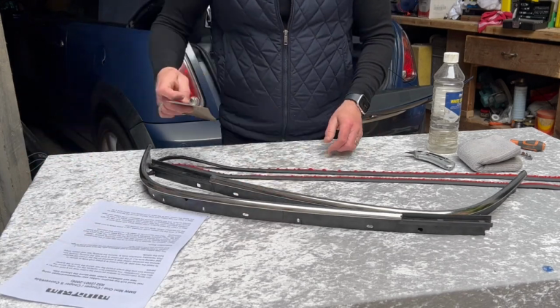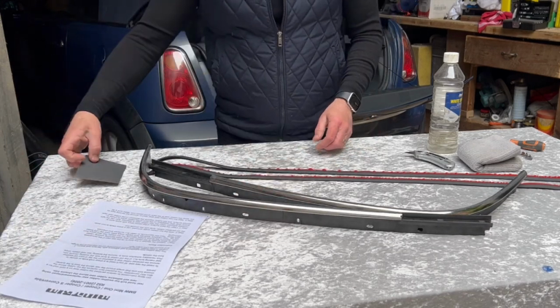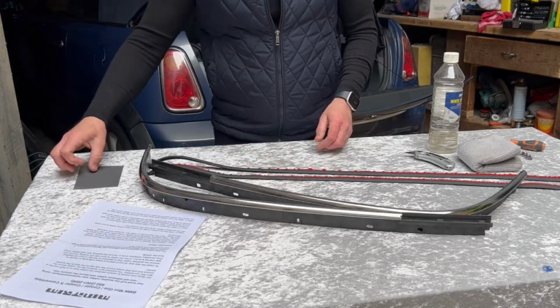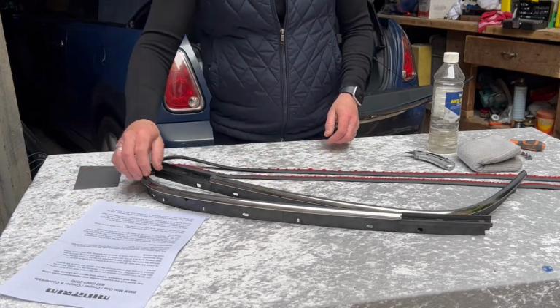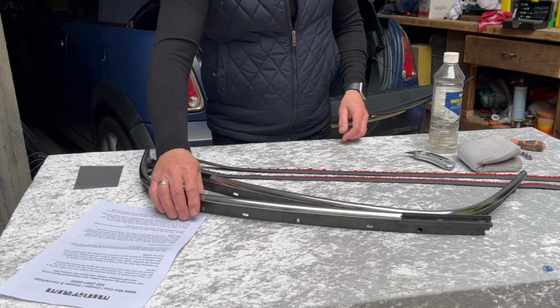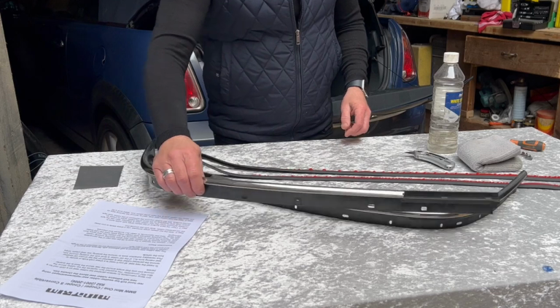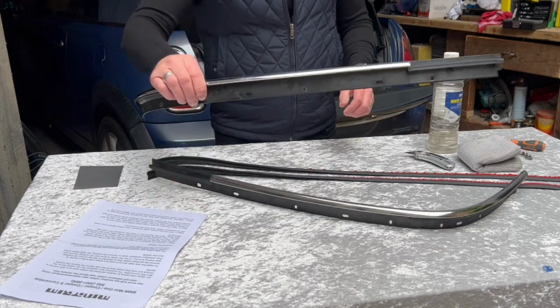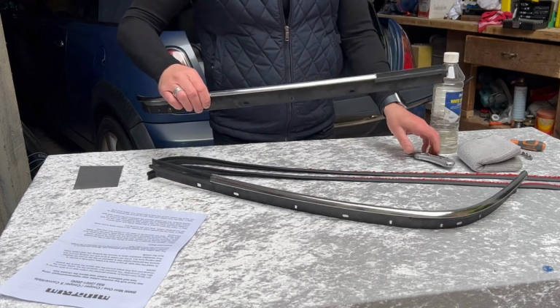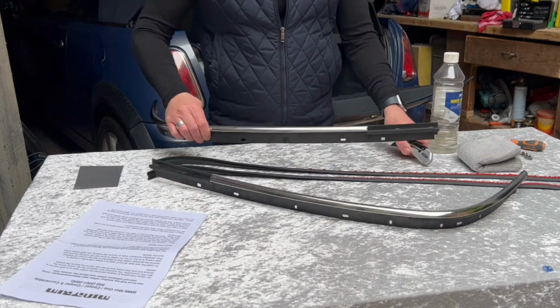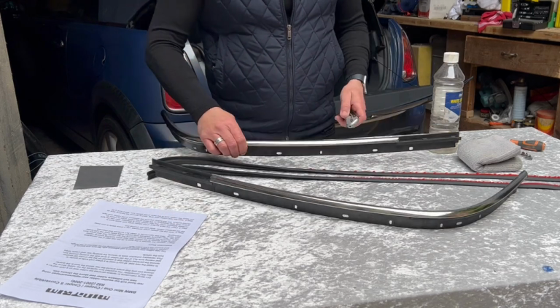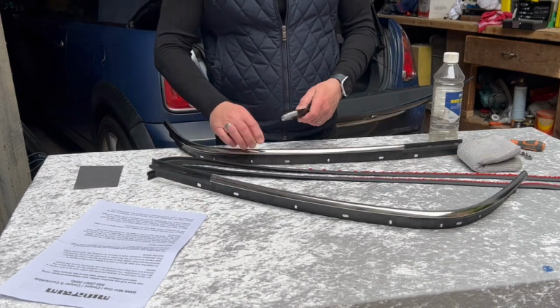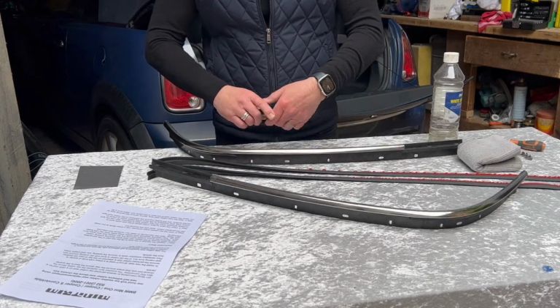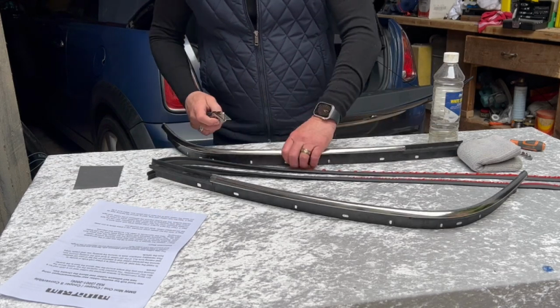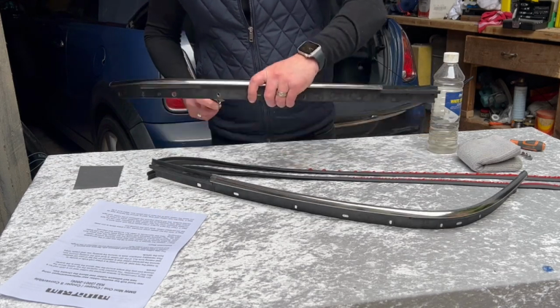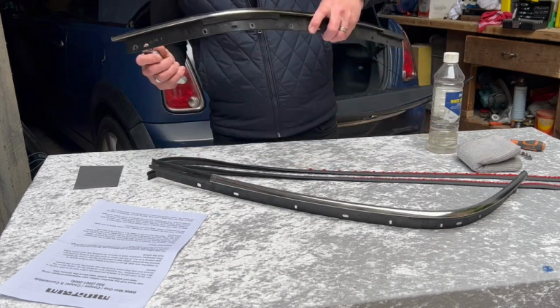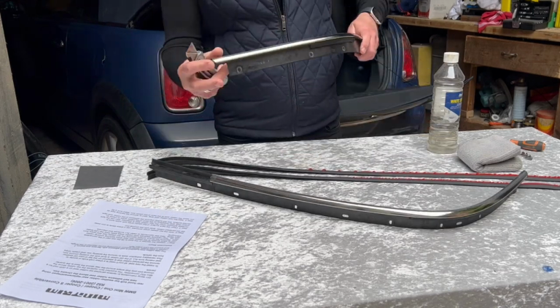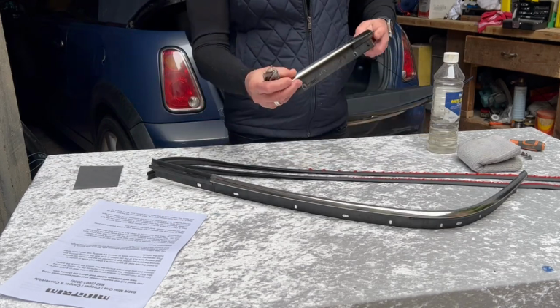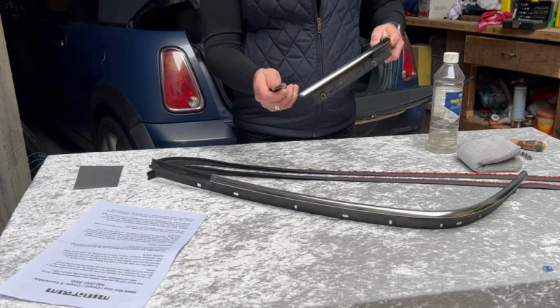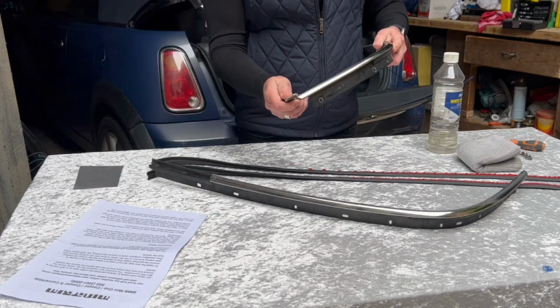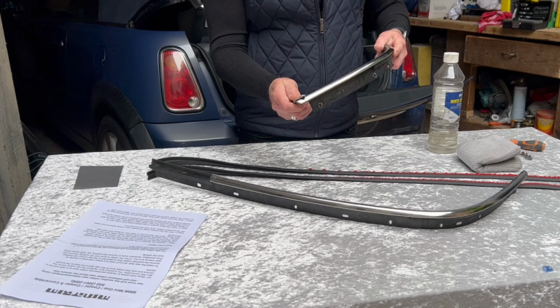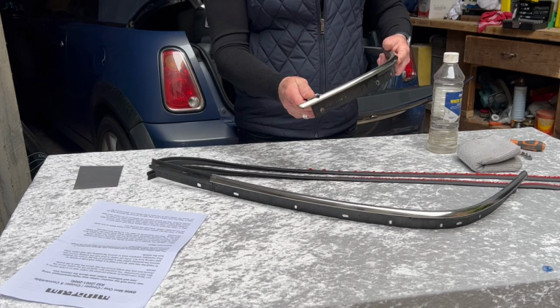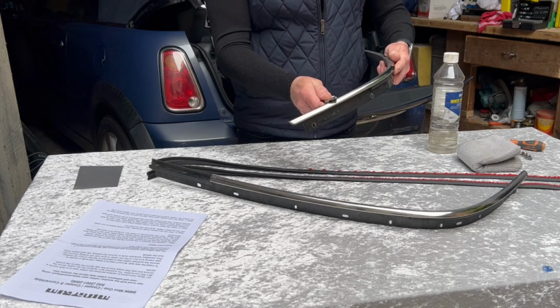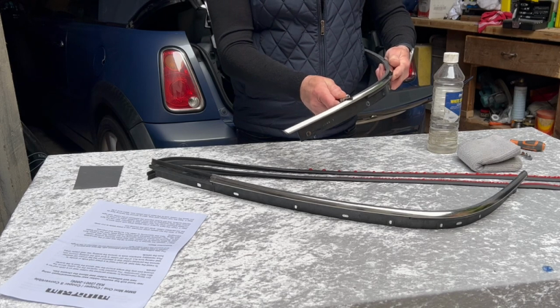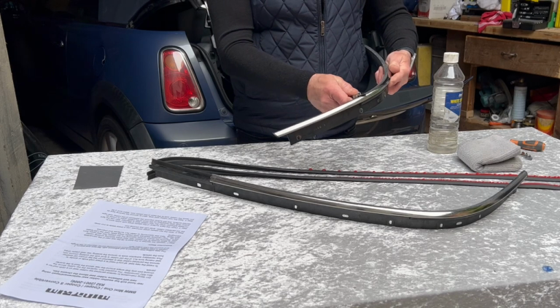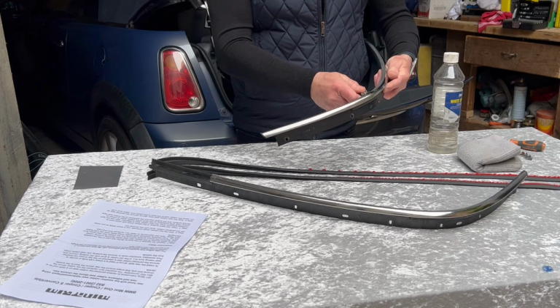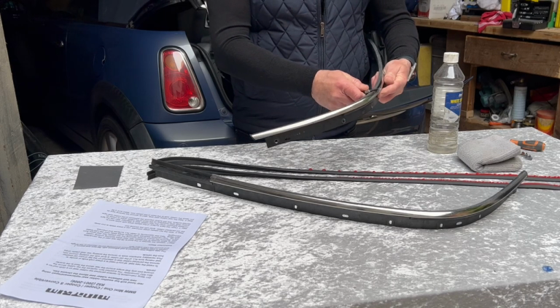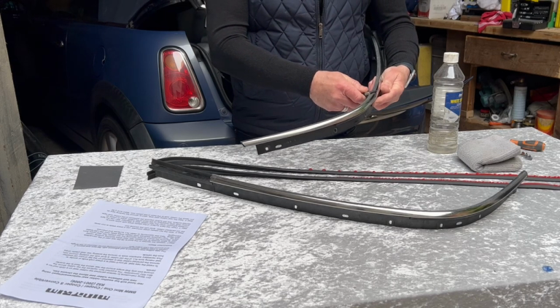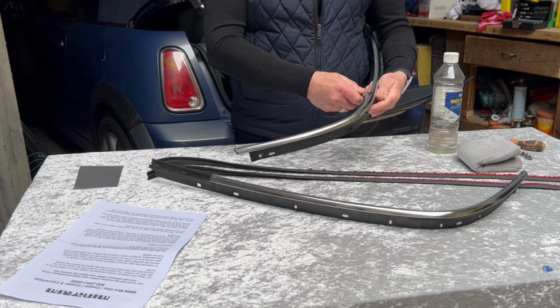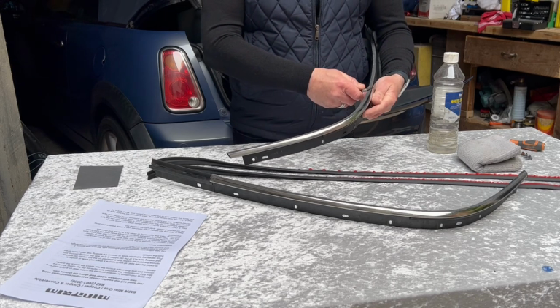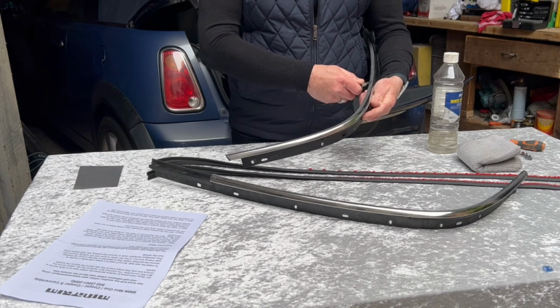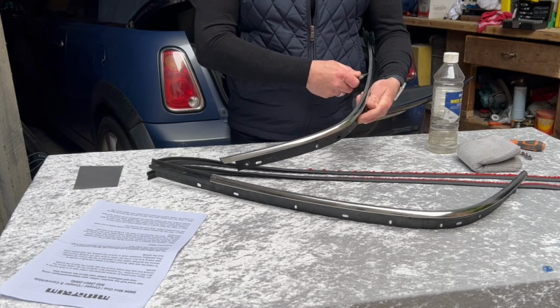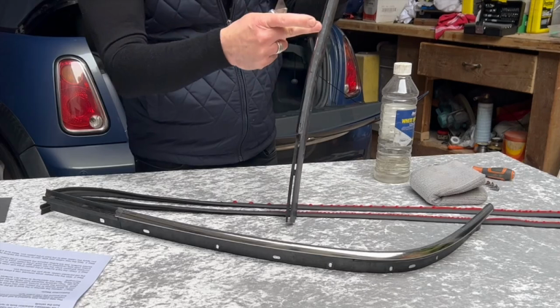We've taken these off the car and we've already shaved the perished rubber off the seals, but this is just to demonstrate — using a sharp knife you'll just need to get those flat against the chrome.